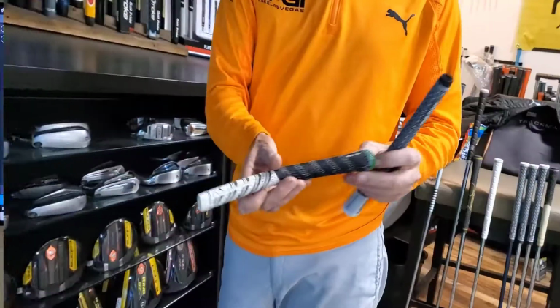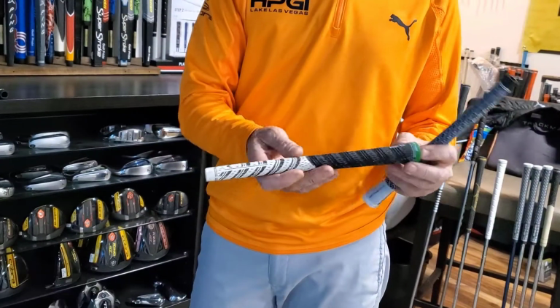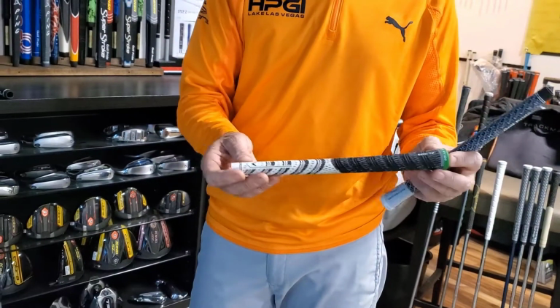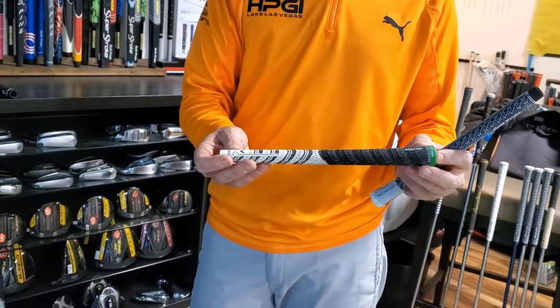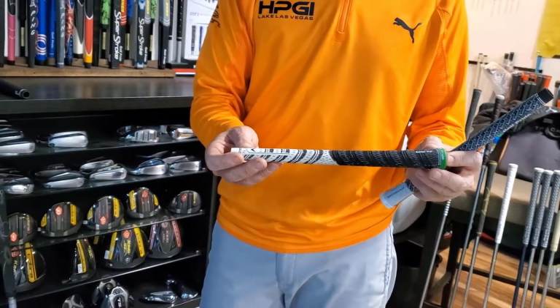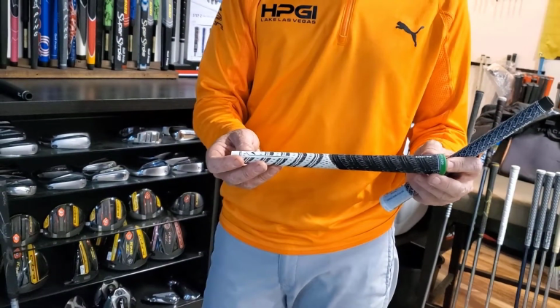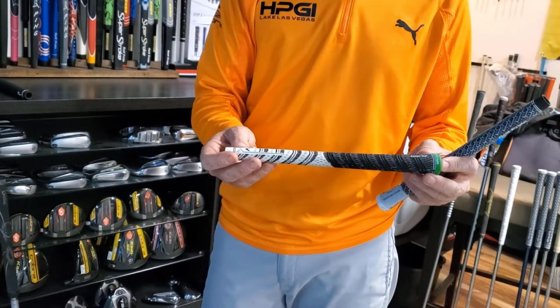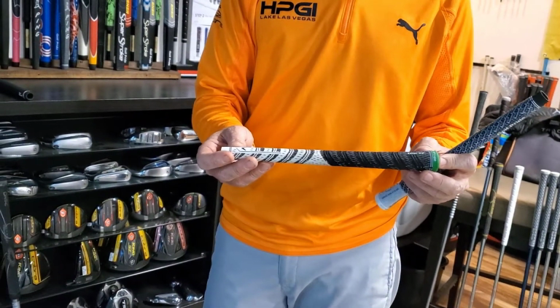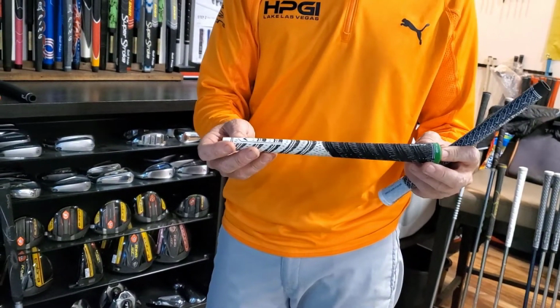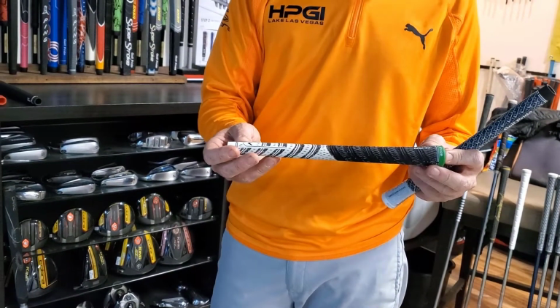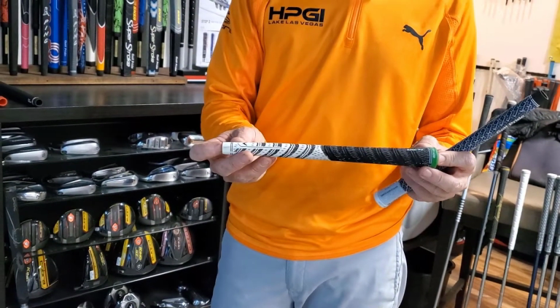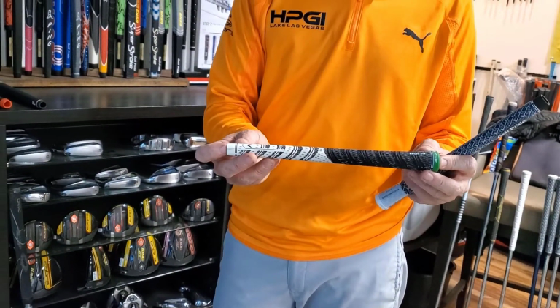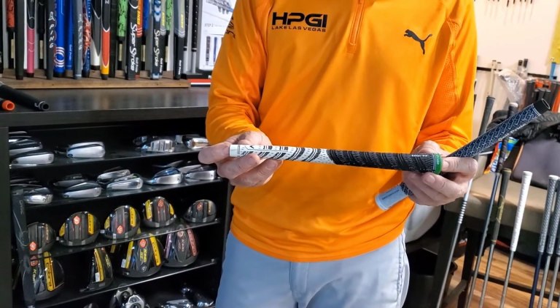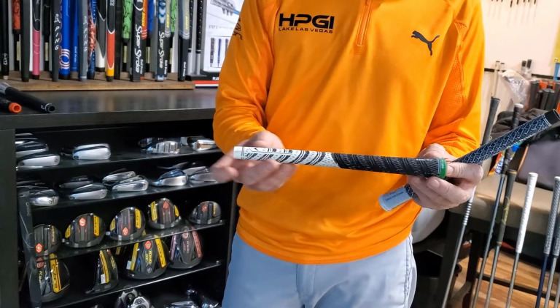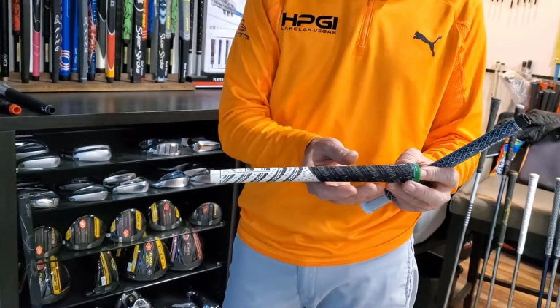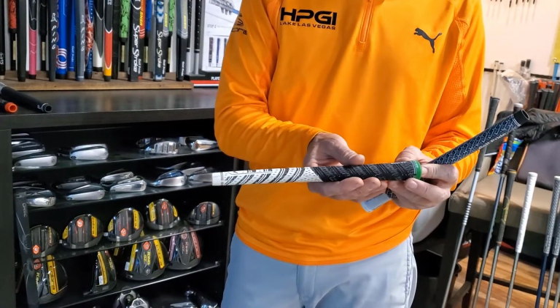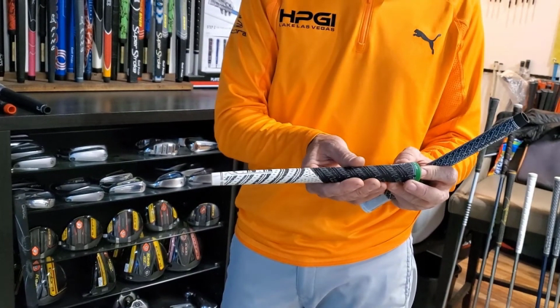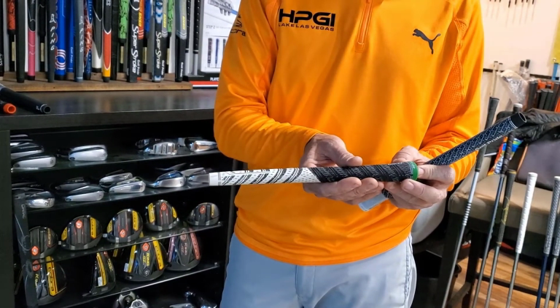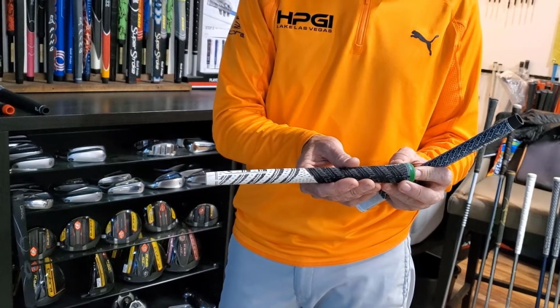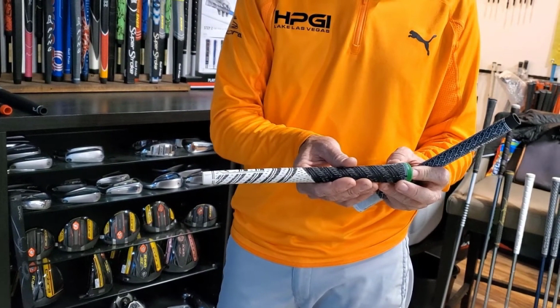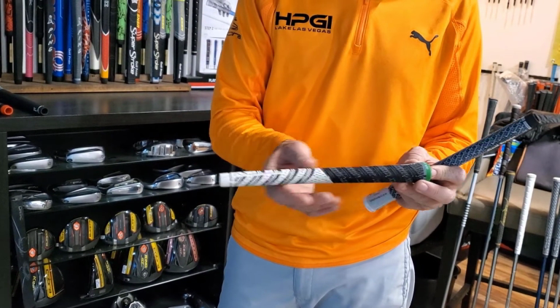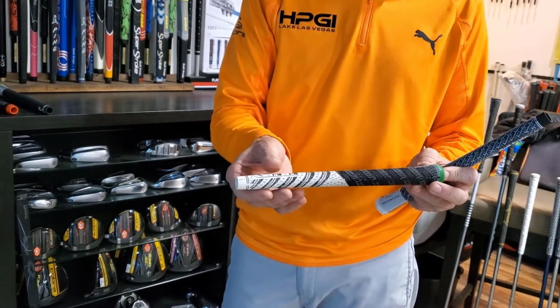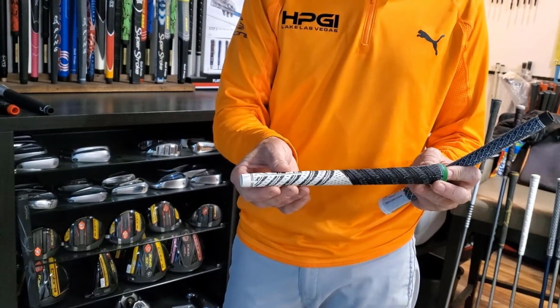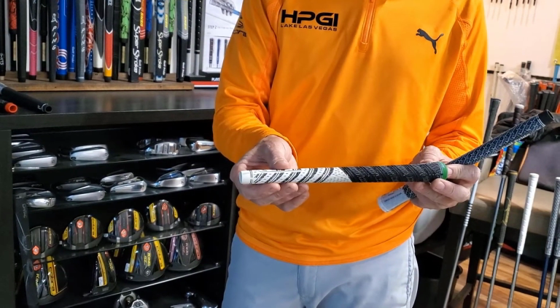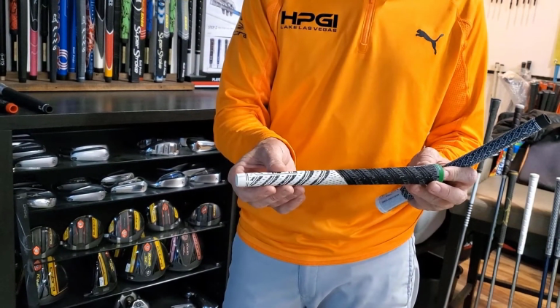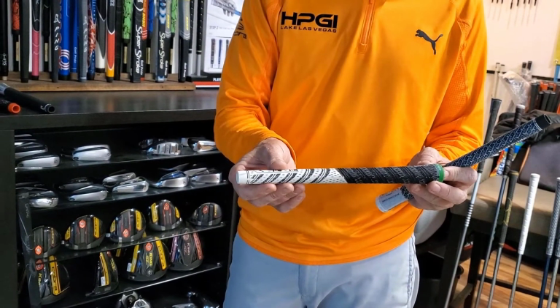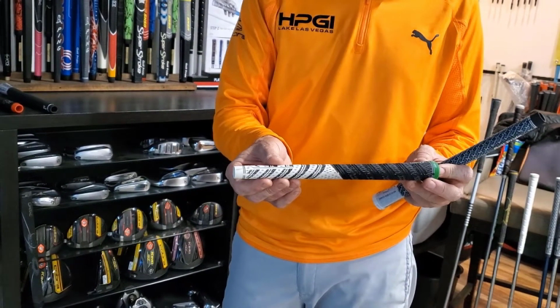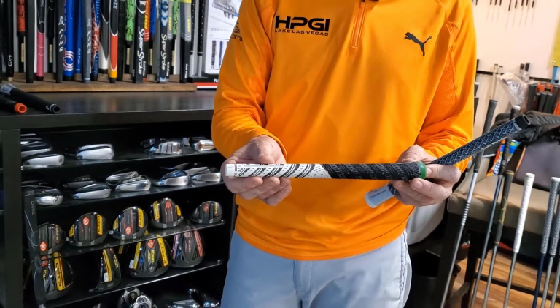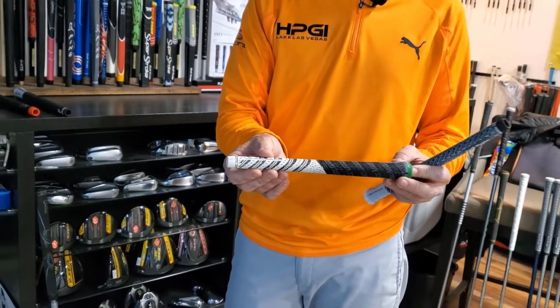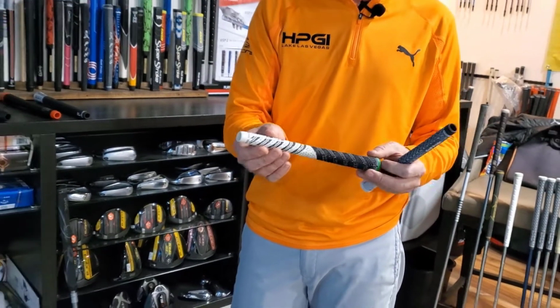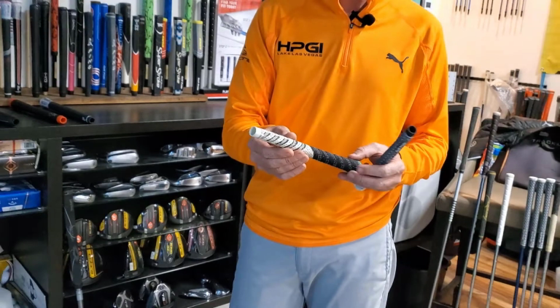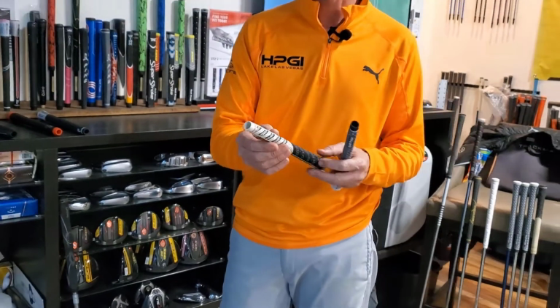We then have another grip which is very, very popular. It's actually called the dual durometer grip. It still has that cord in the top left hand, but it has a softer rubber in the lower hand.